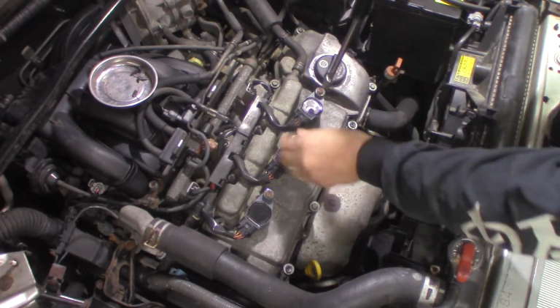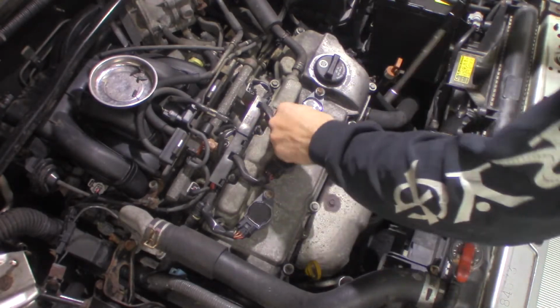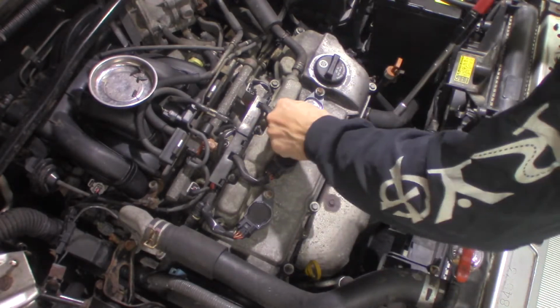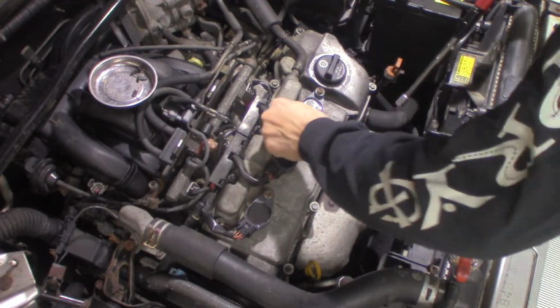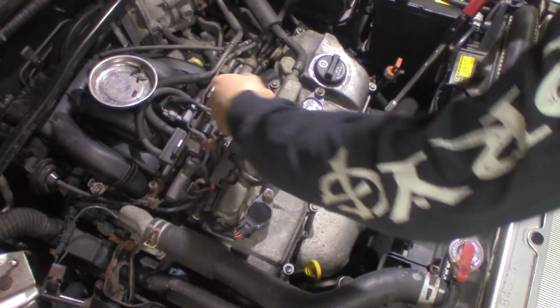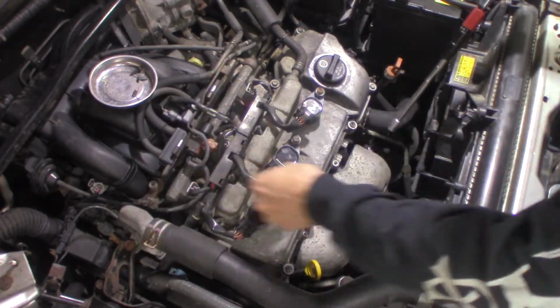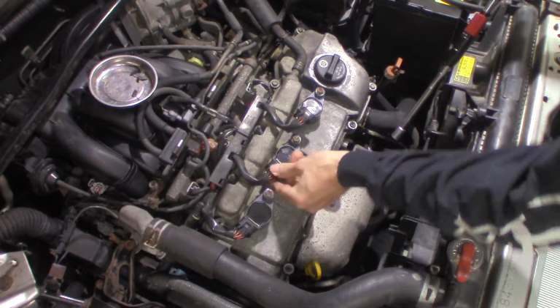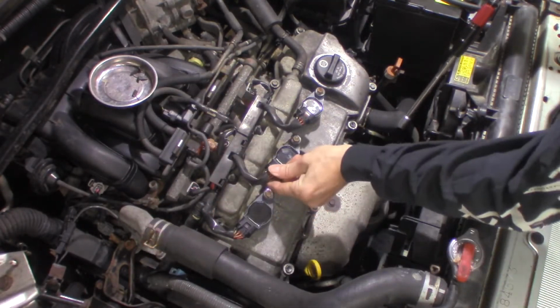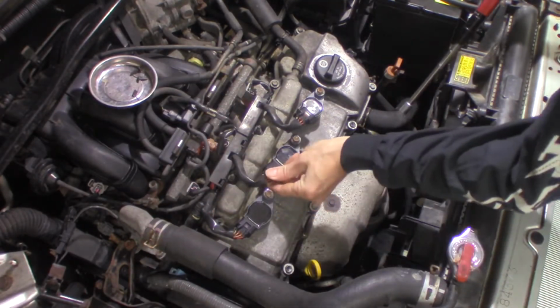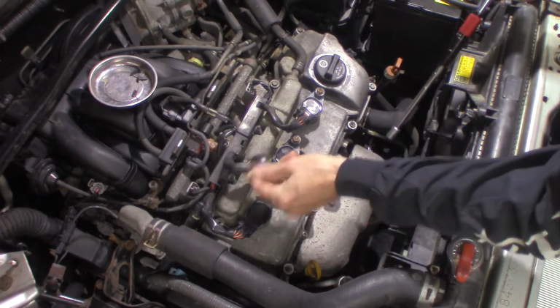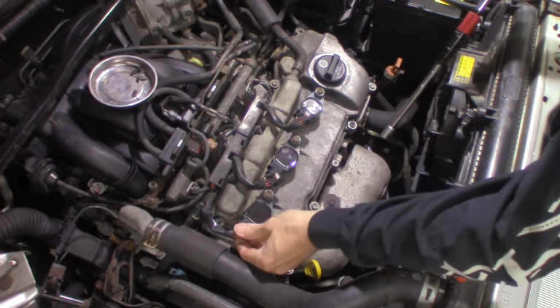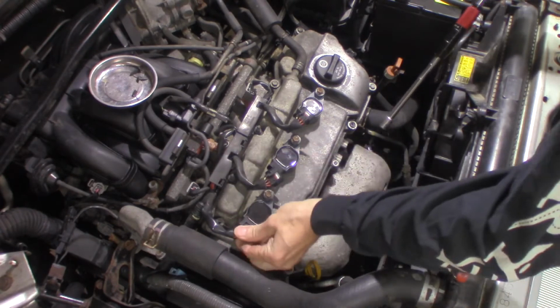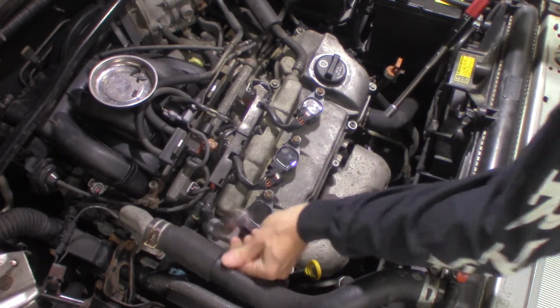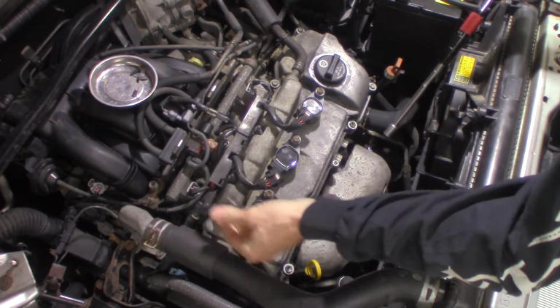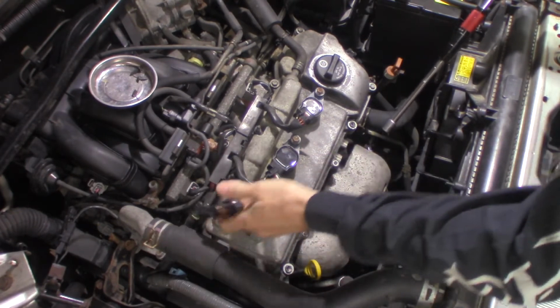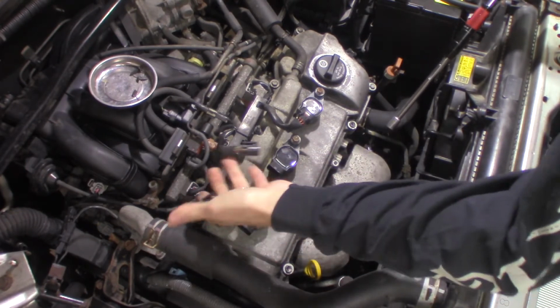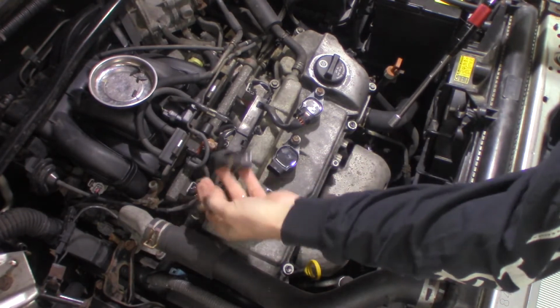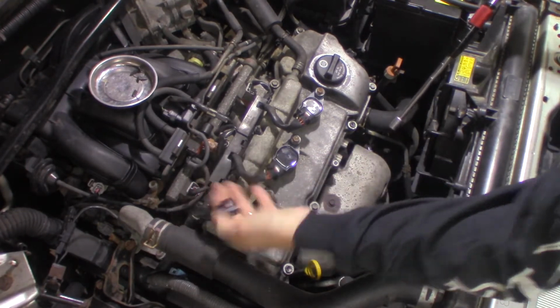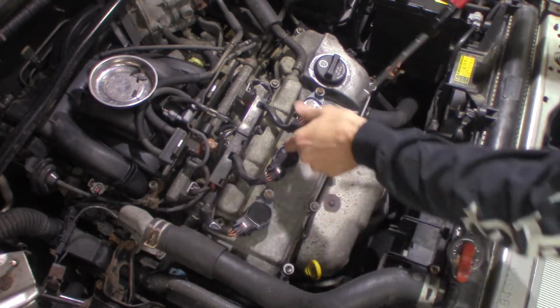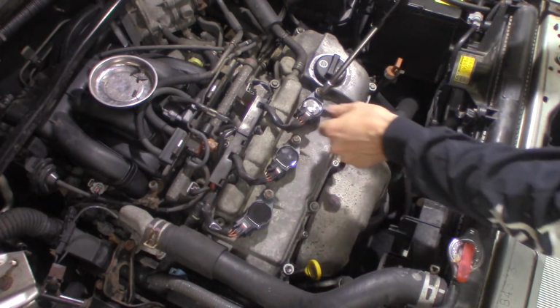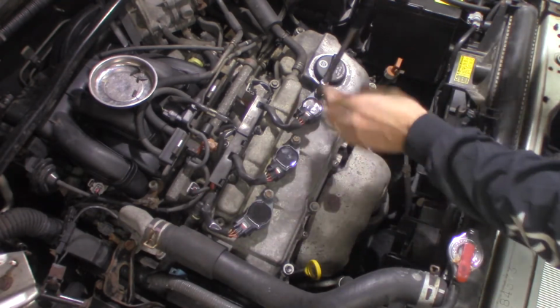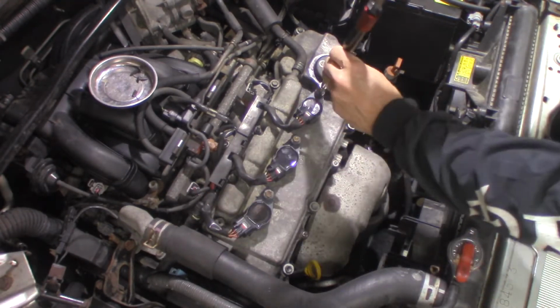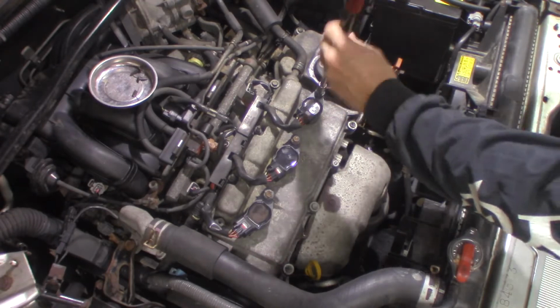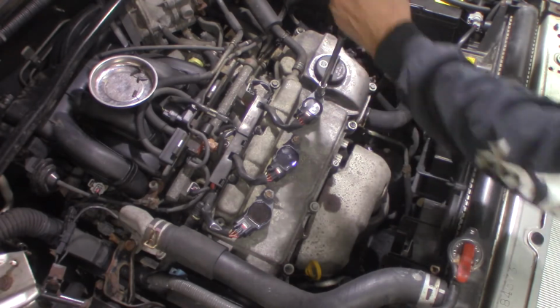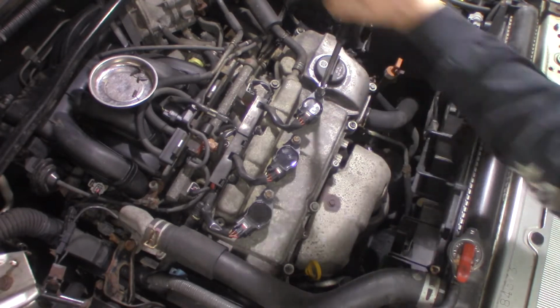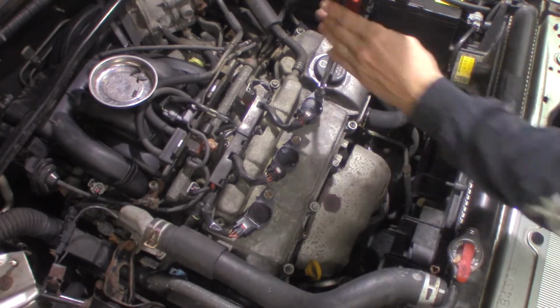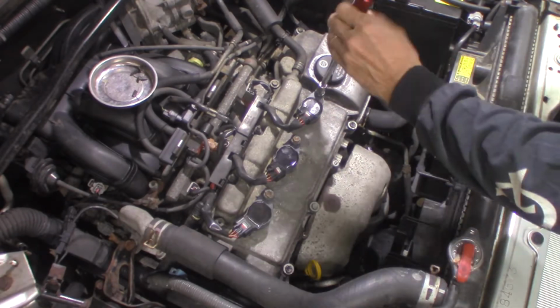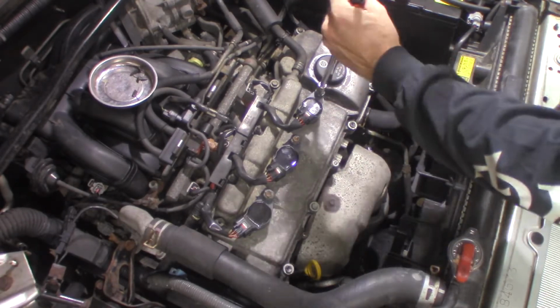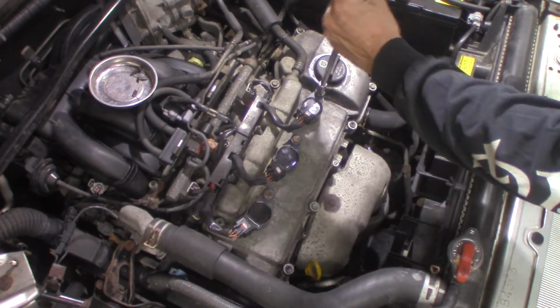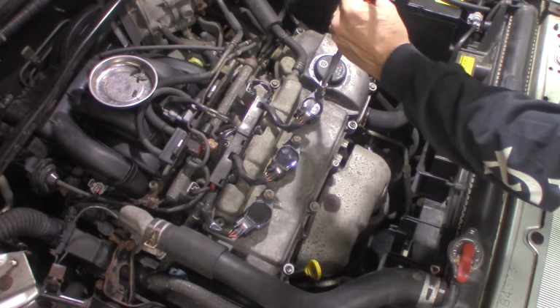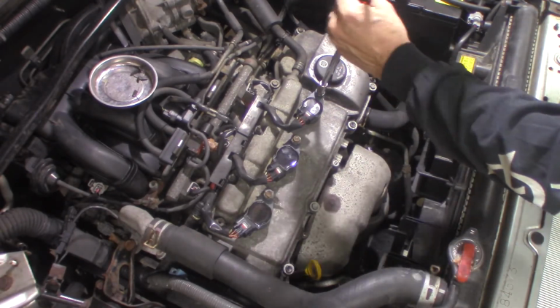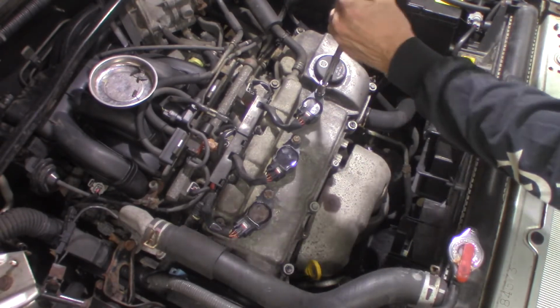Going to undo the coils. I think all the connectors are broken on these already — not by me, but it does happen. Somebody's had them apart. They get brittle, easy to break.